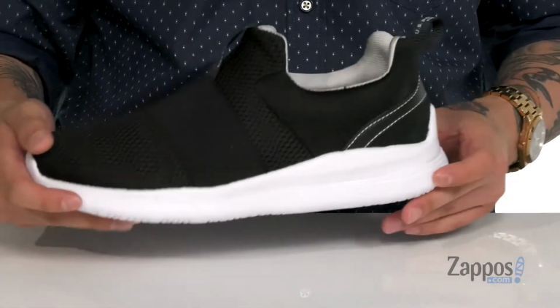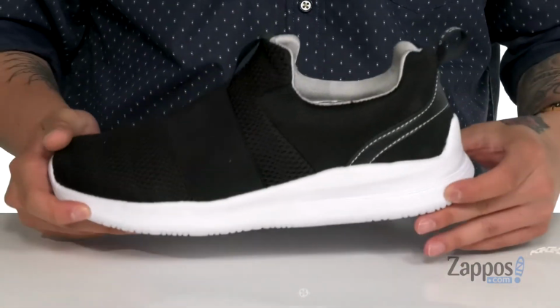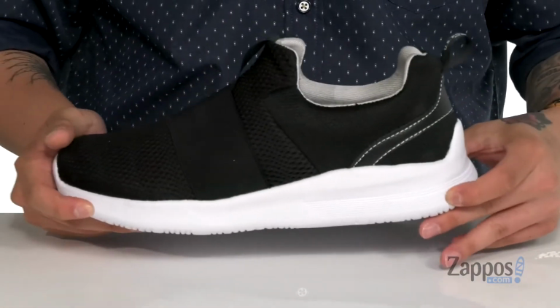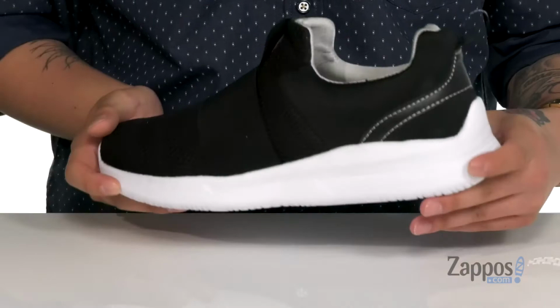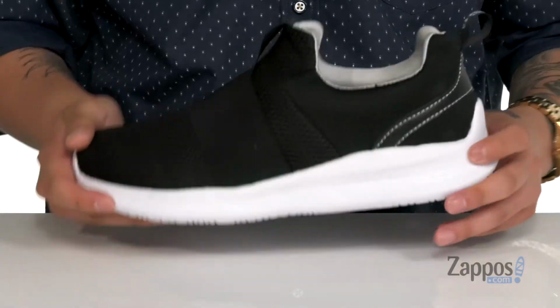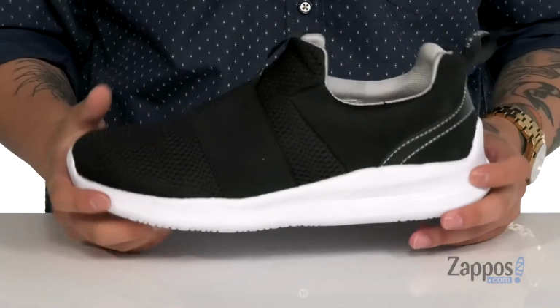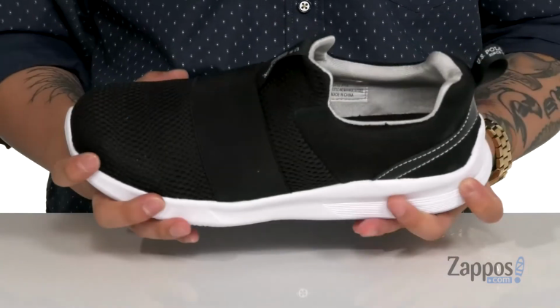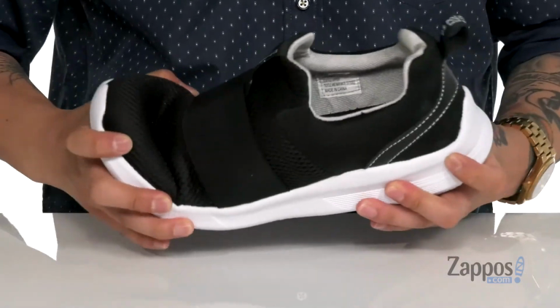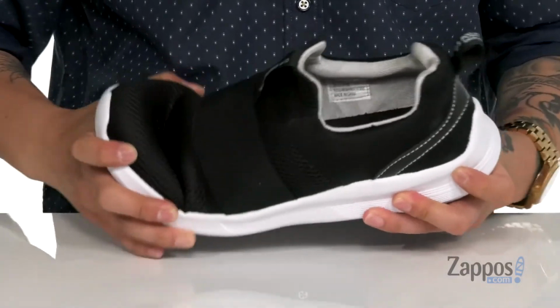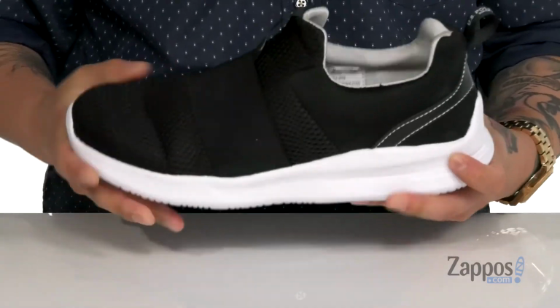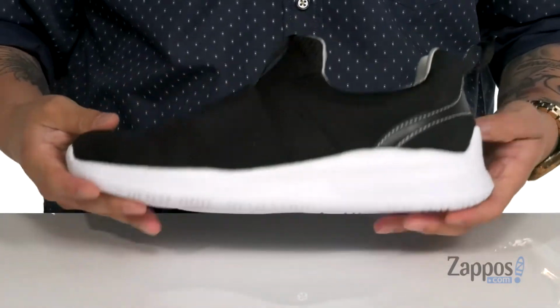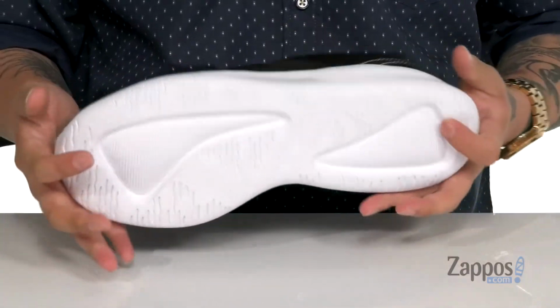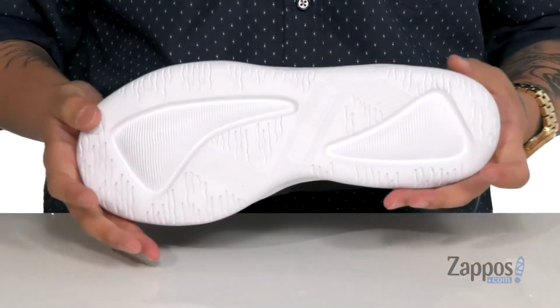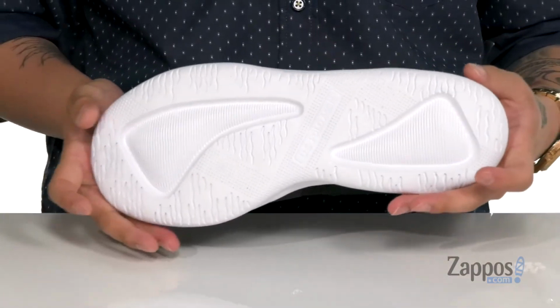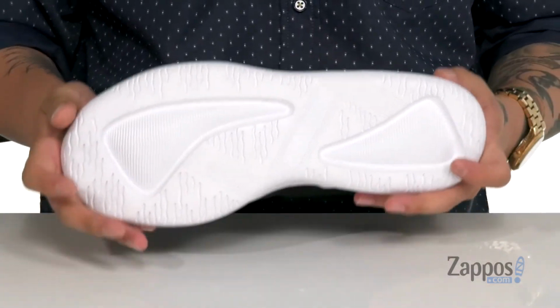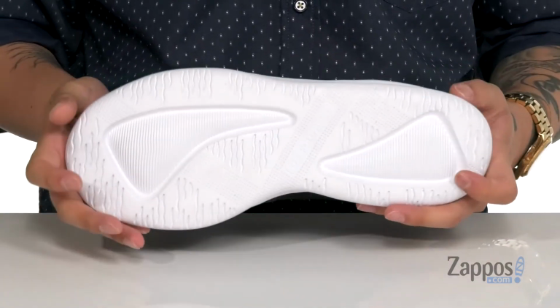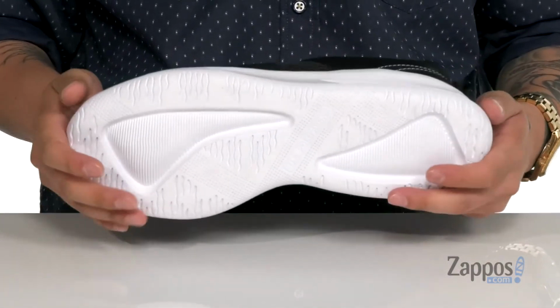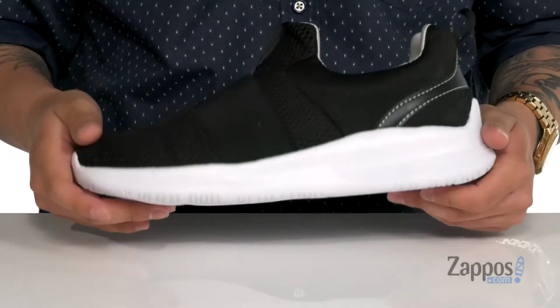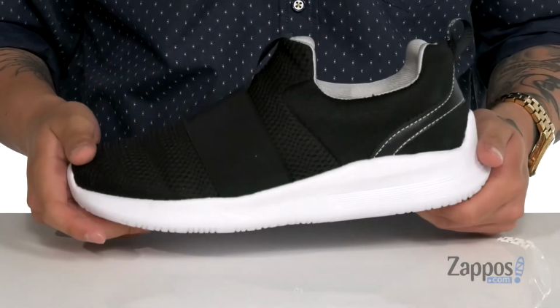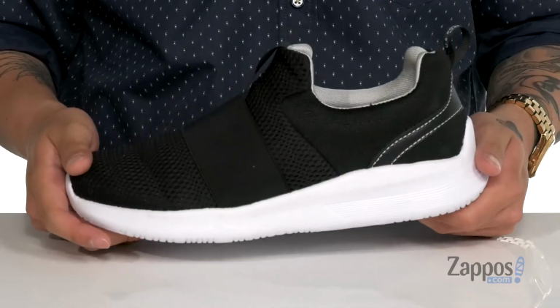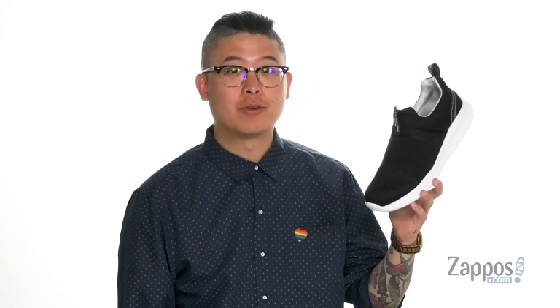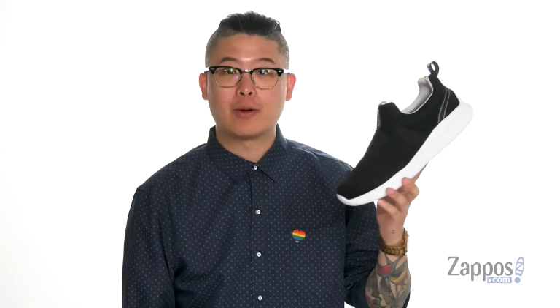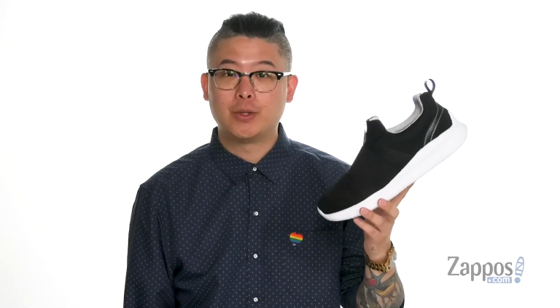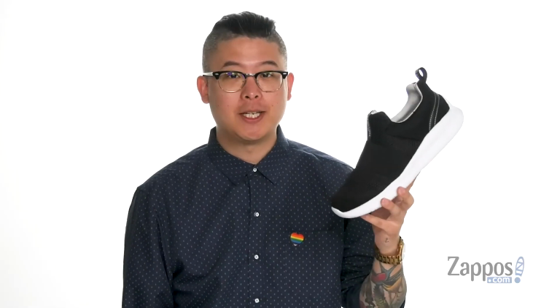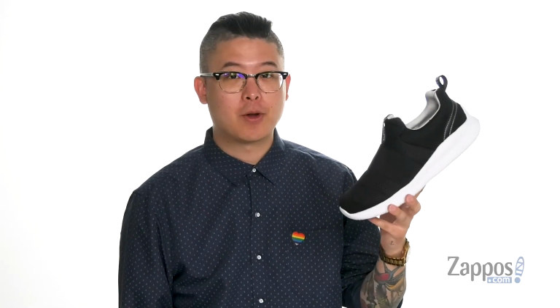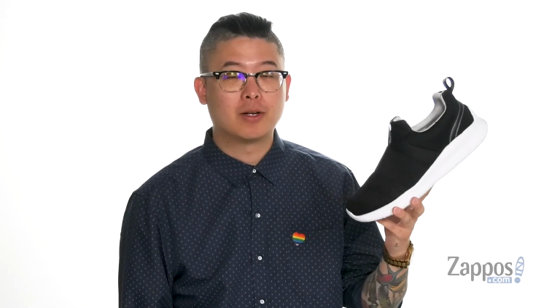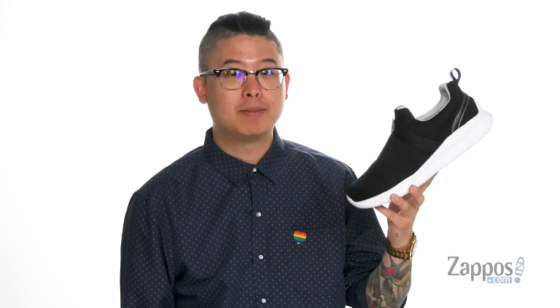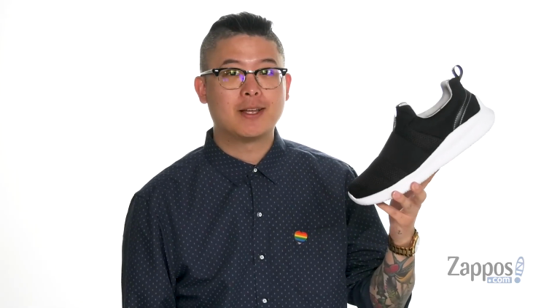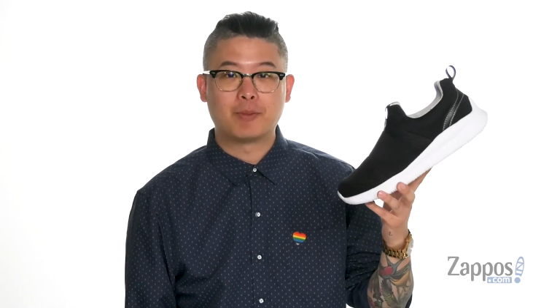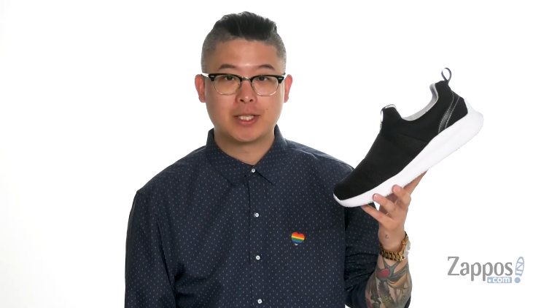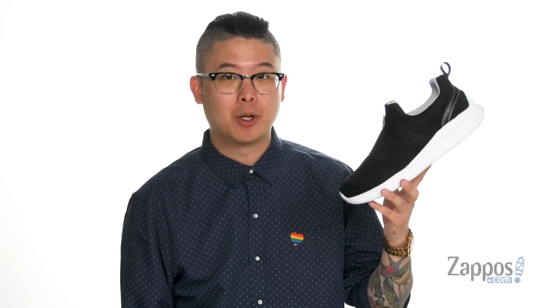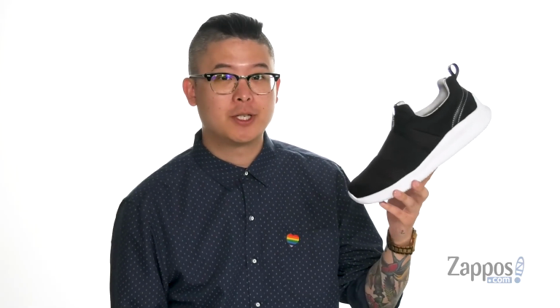with the lightweight shock absorbing foam on the midsole. It's got a flexible design and sits on top of a textured synthetic outsole. A comfortable lightweight shoe that's easy to throw on — grab them today, they're from US Polo Association.